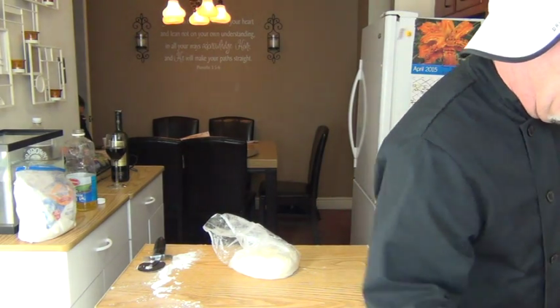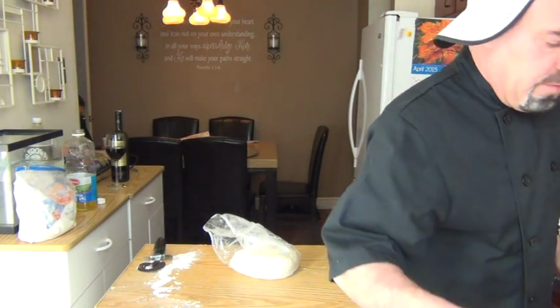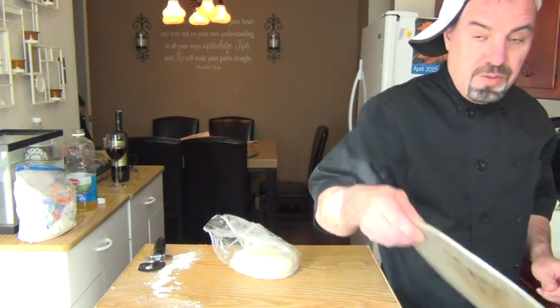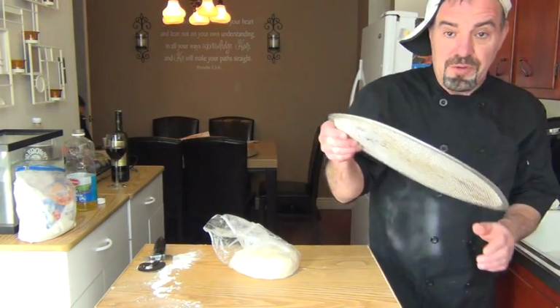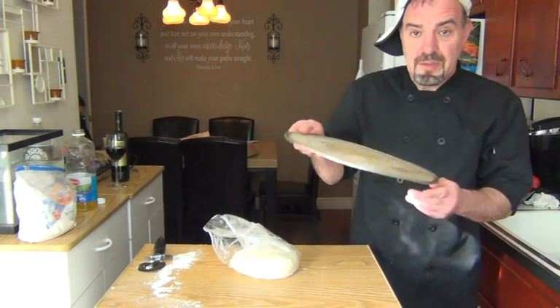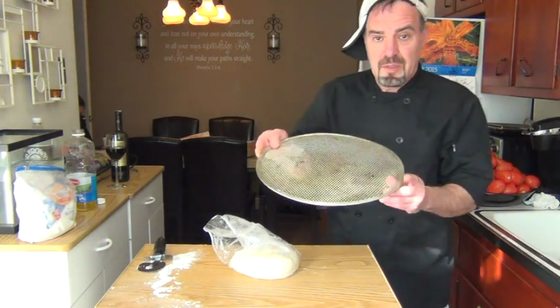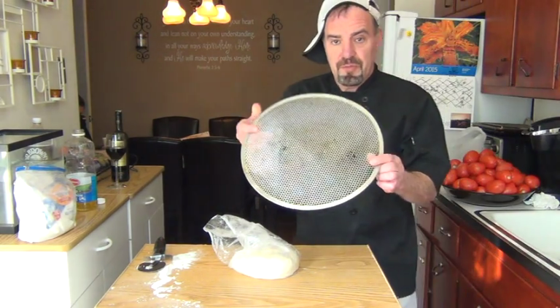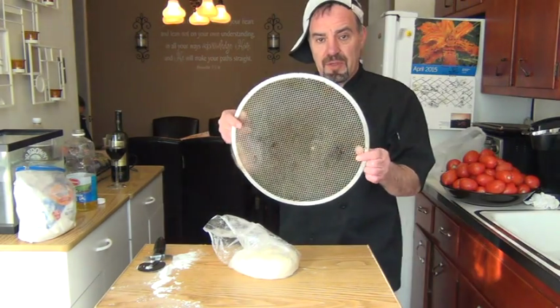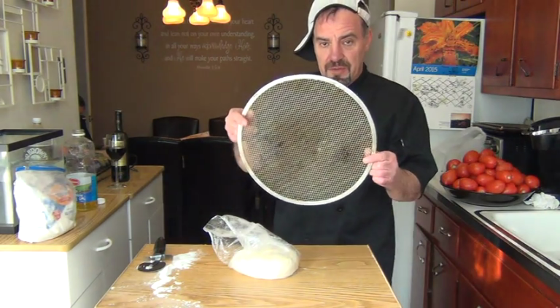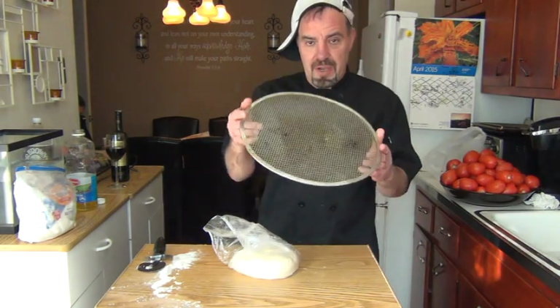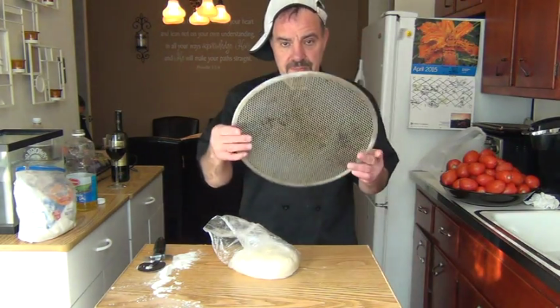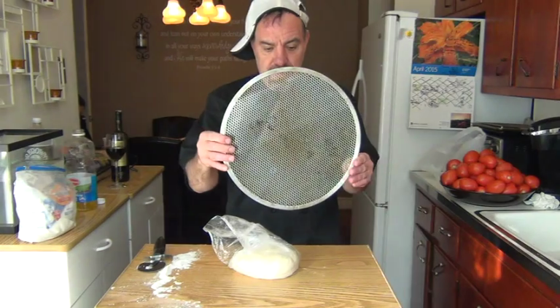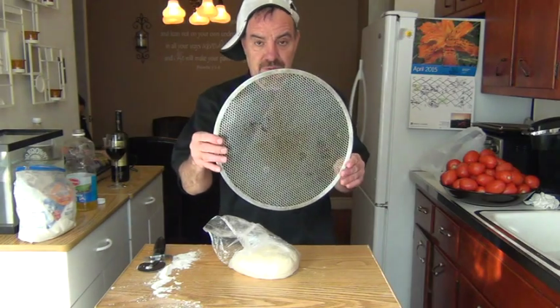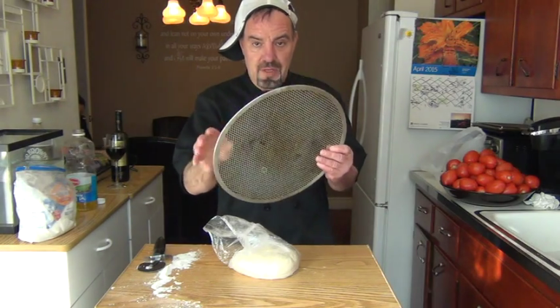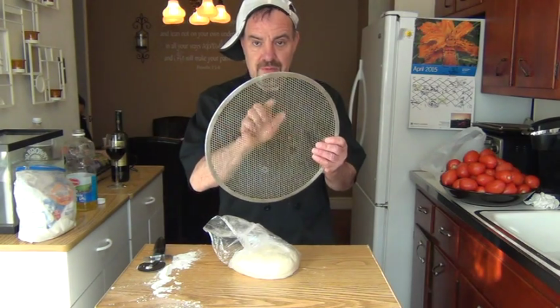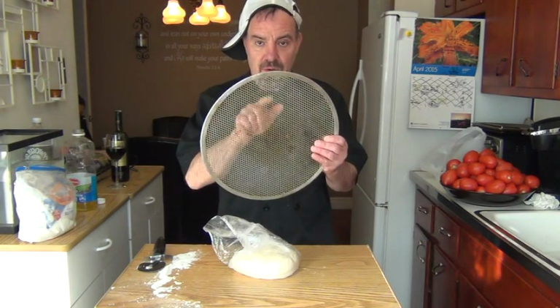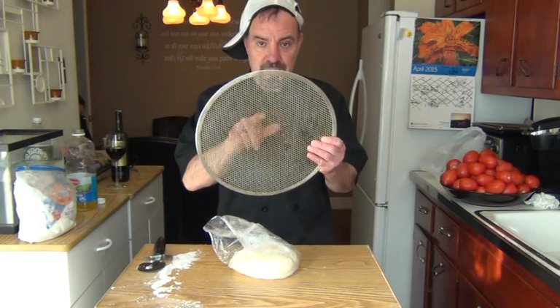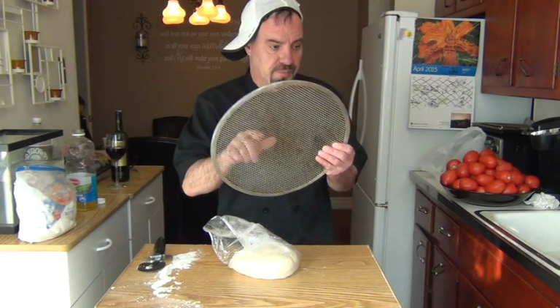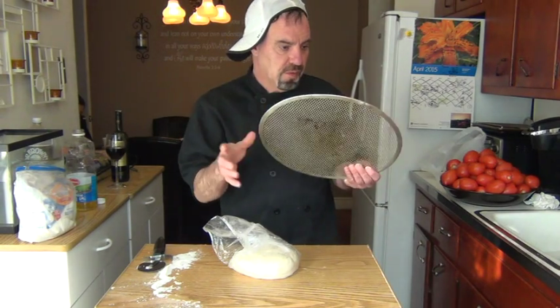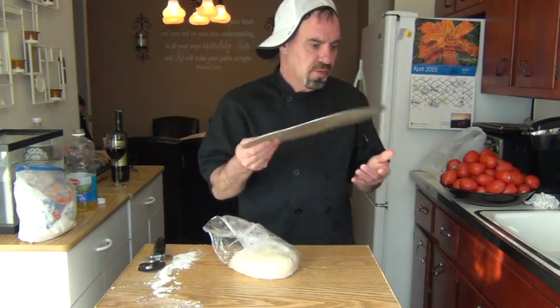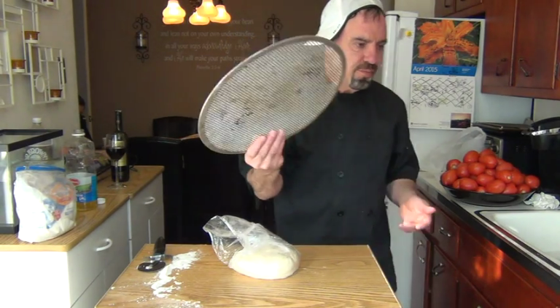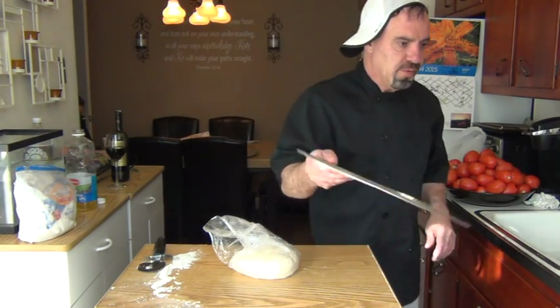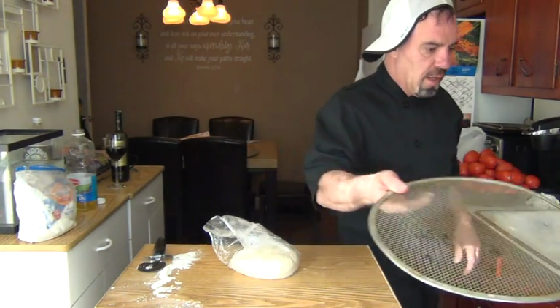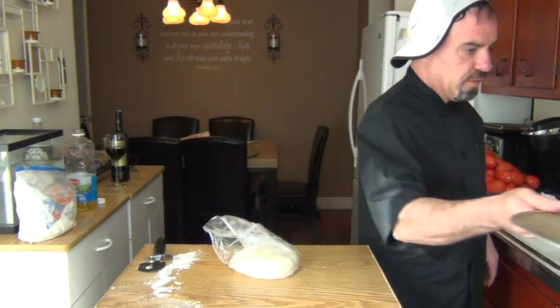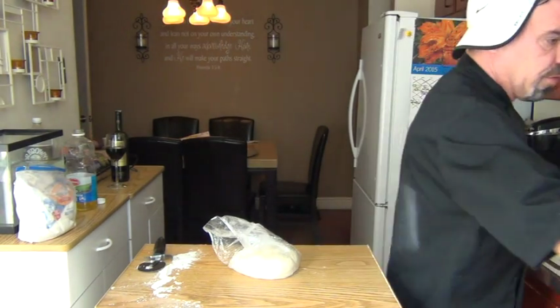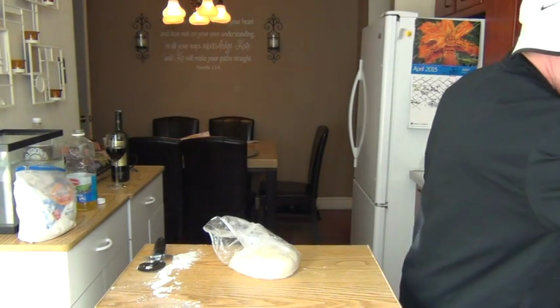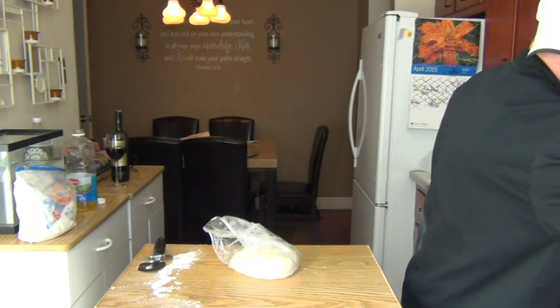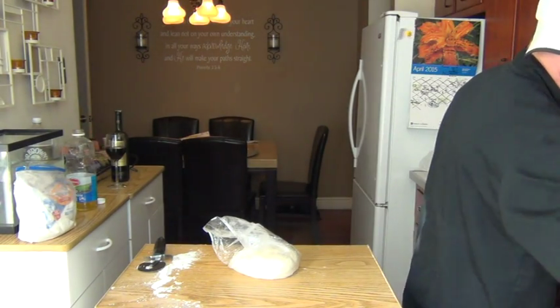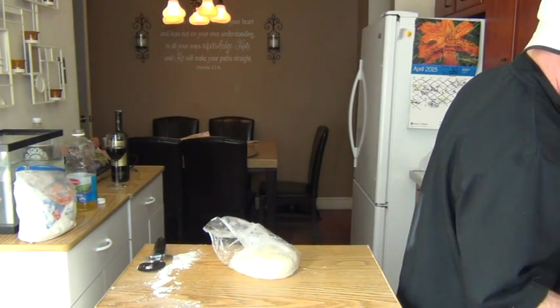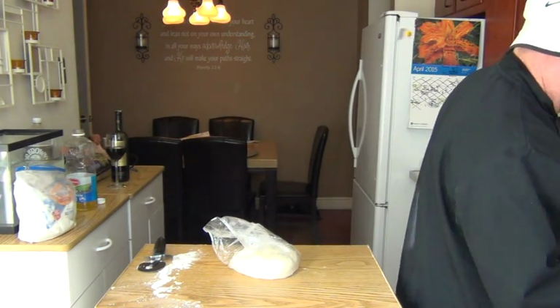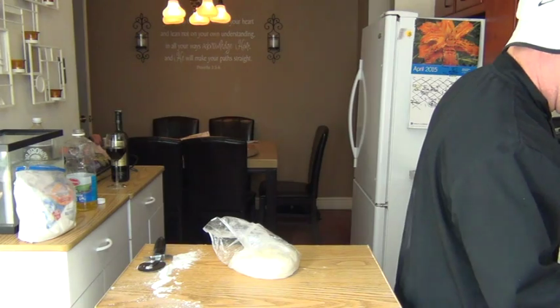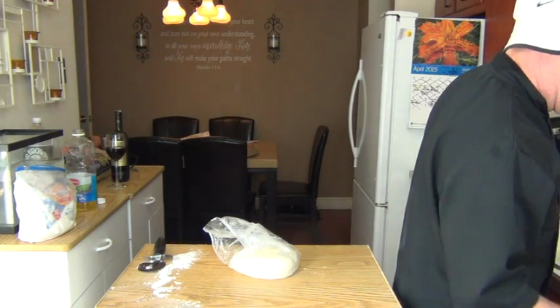Let me show you the tray — it's a 14-inch pizza tray, it's got holes in it of course. You may pay two dollars in the store, it's pretty cheap.